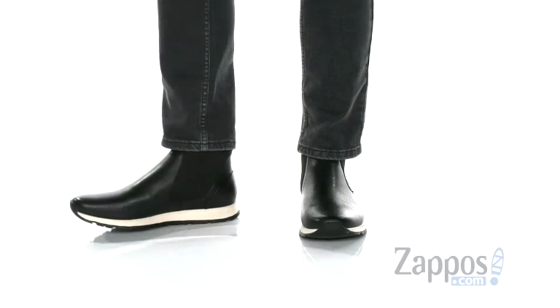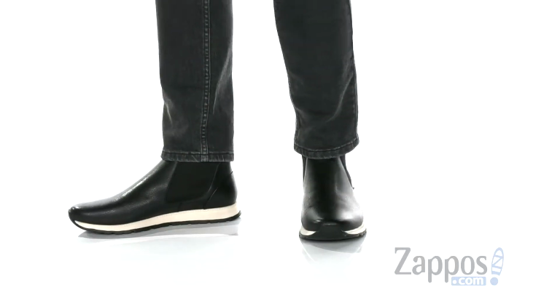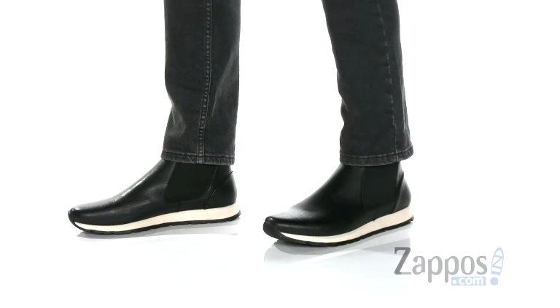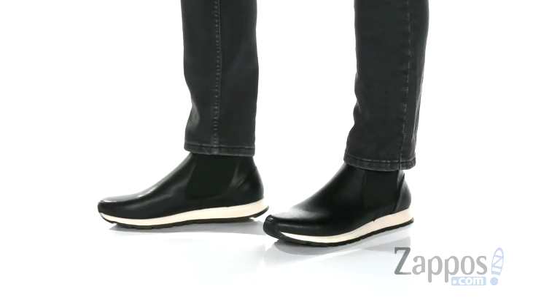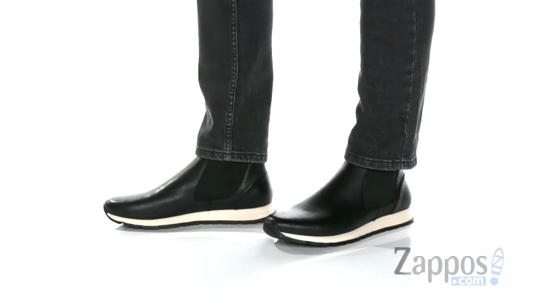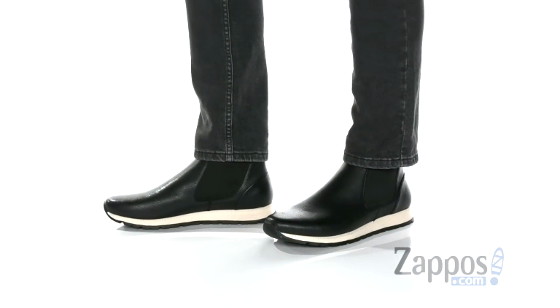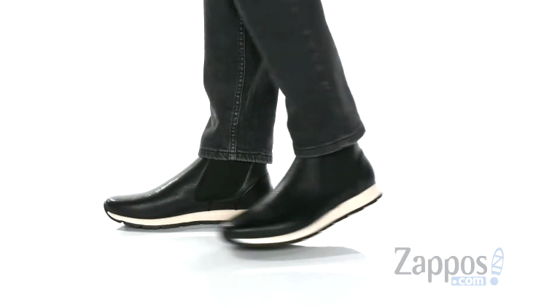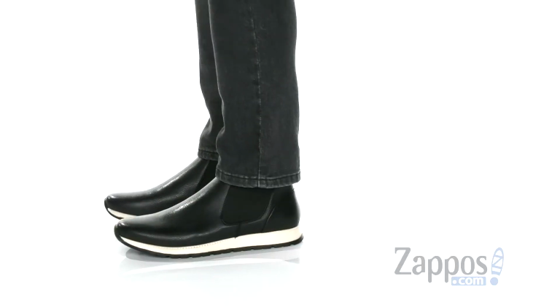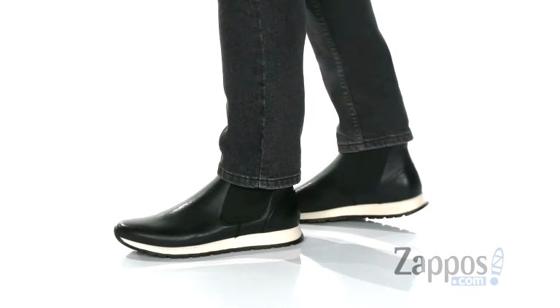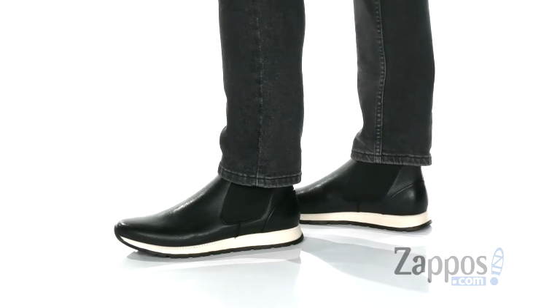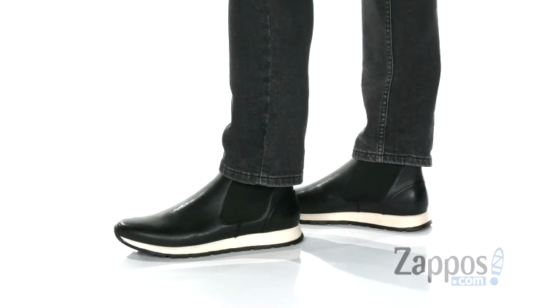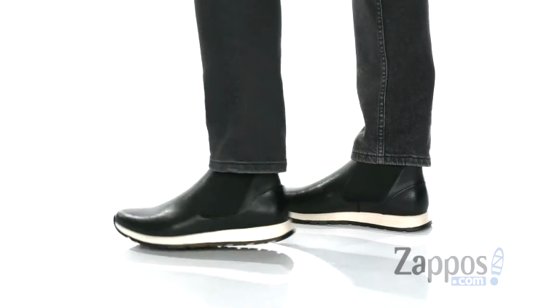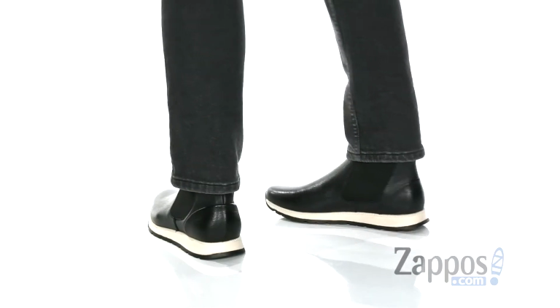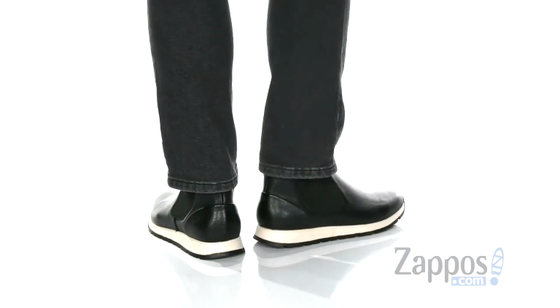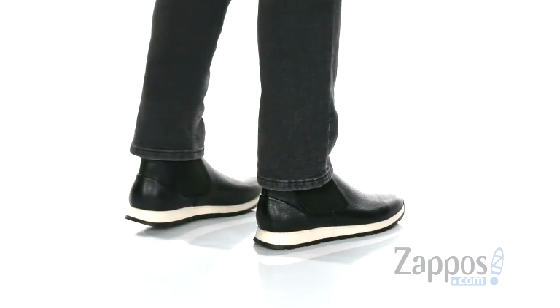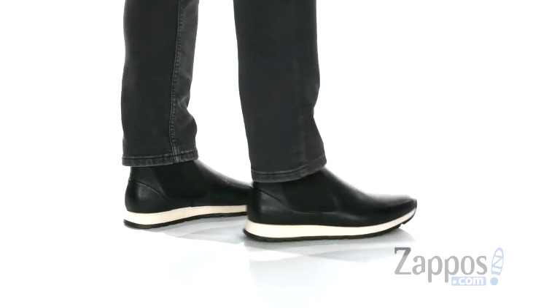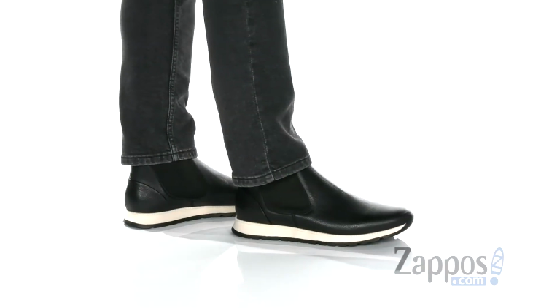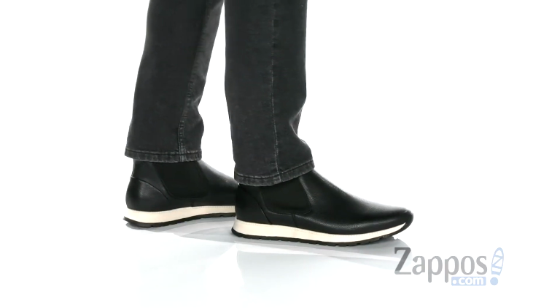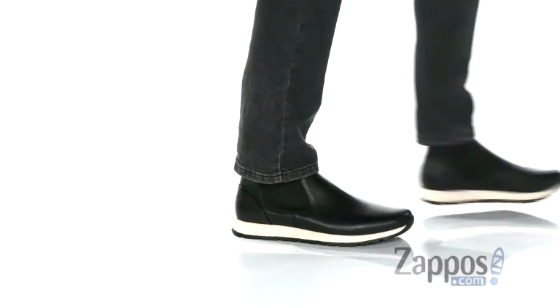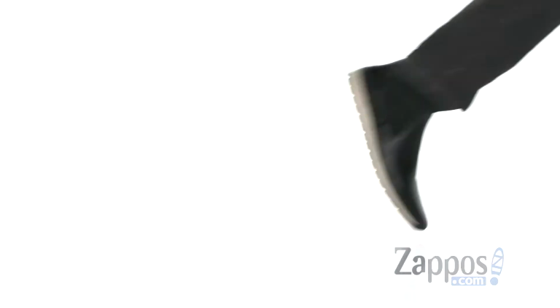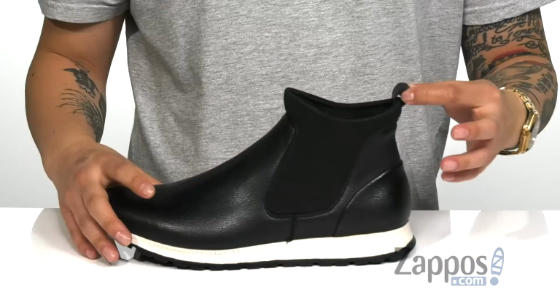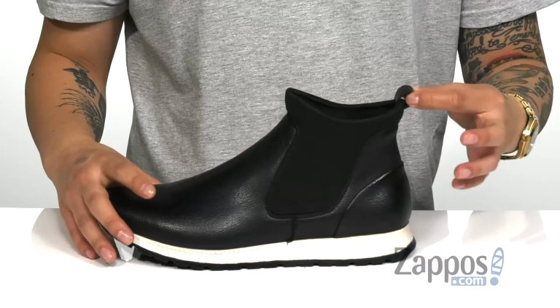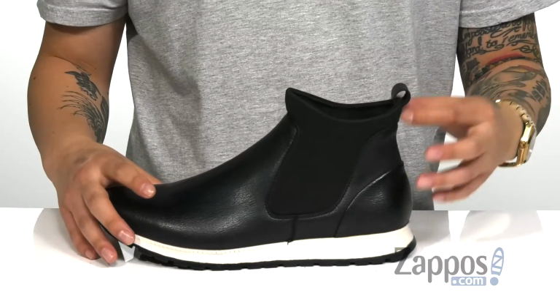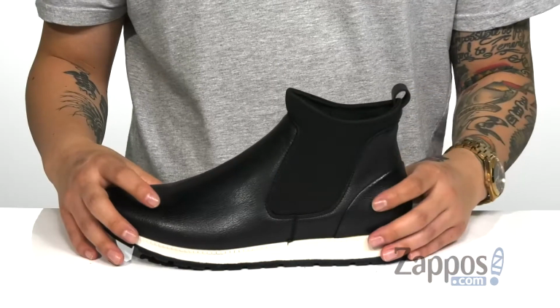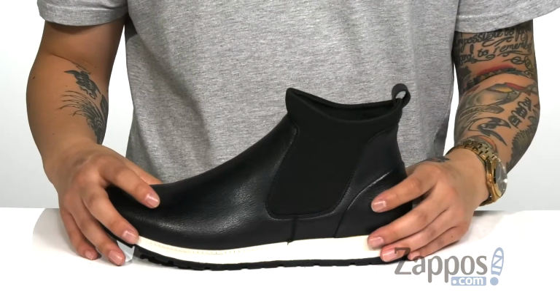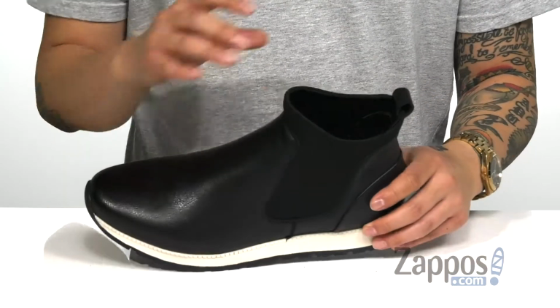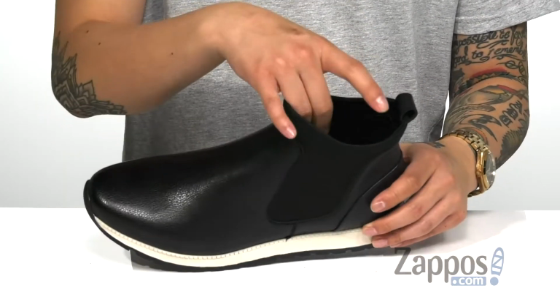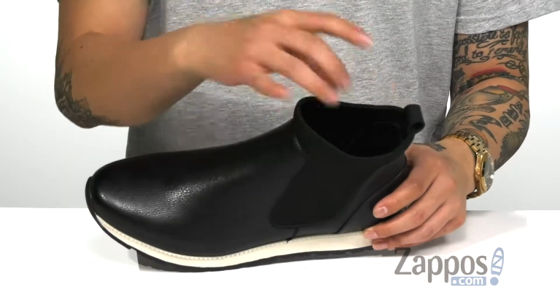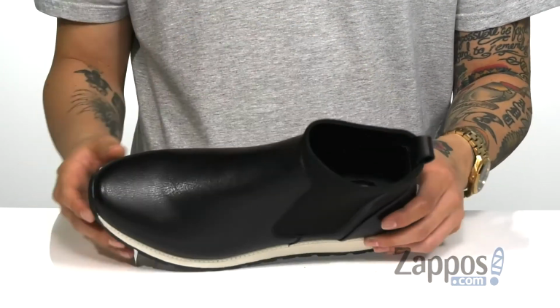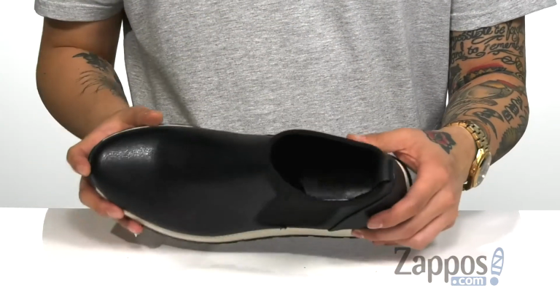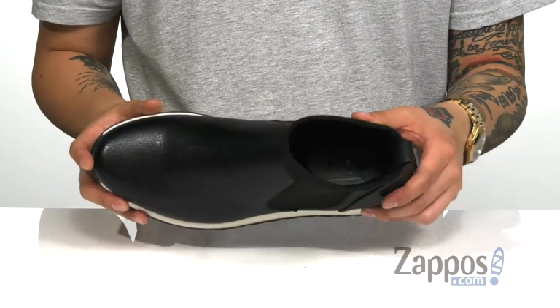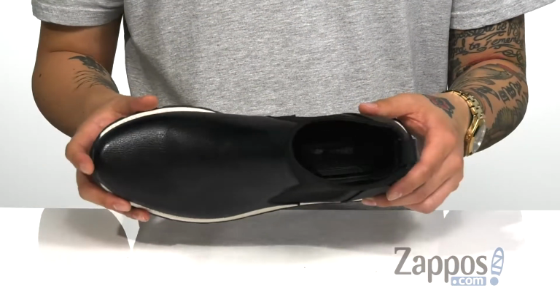This clean and stylish shoe from Kenneth Cole Reaction features a faux leather upper. Love the neoprene around the collar here — that's going to stretch and provide a sock-like fit around the foot. You've even got a pull tab at the heel for an easier on and off, soft fabric lining, and a cushioned footbed to keep you comfortable.